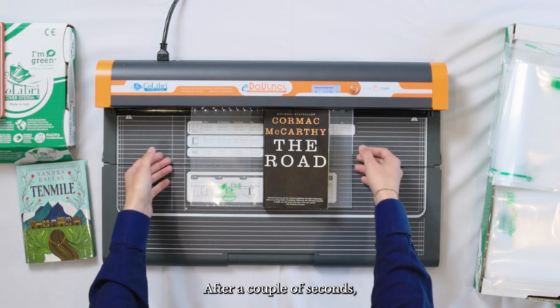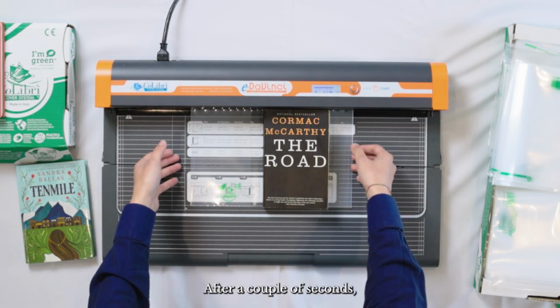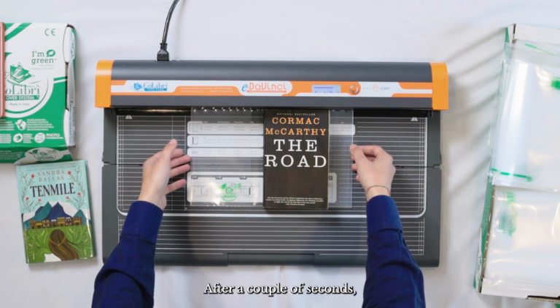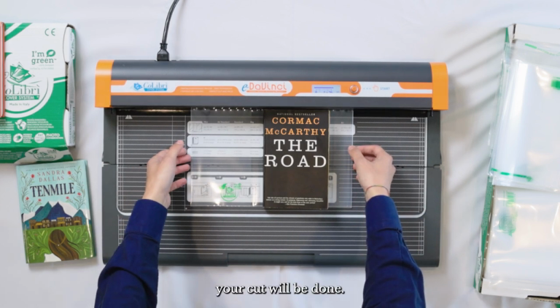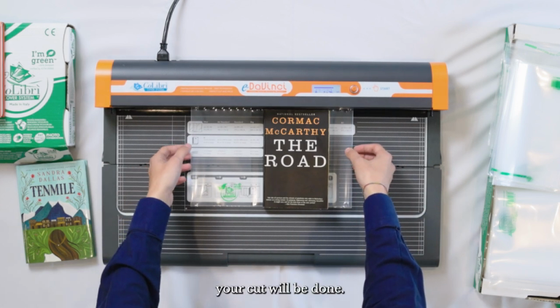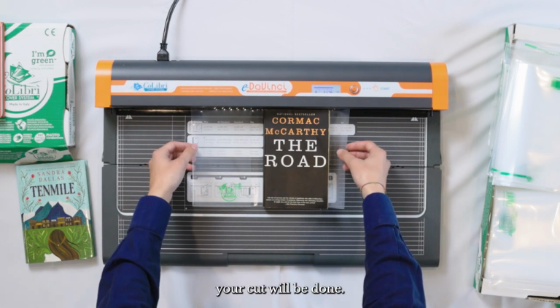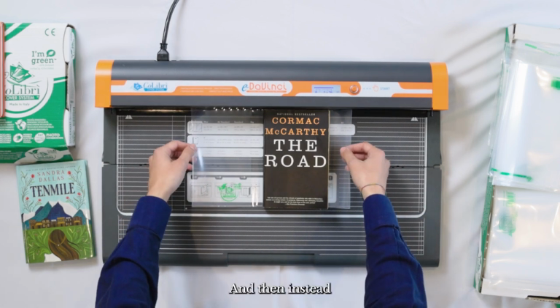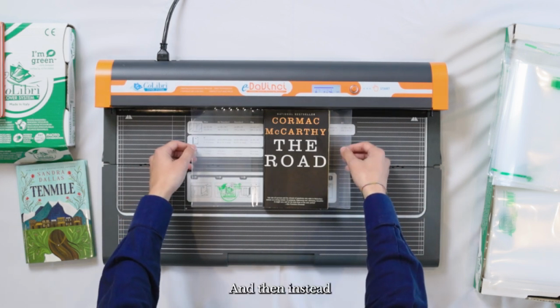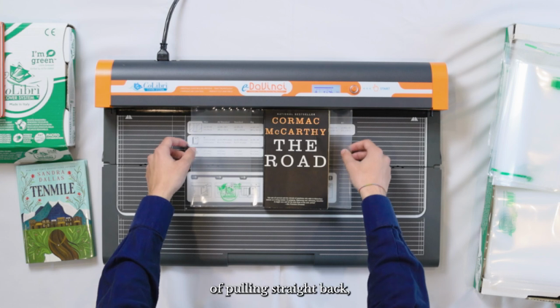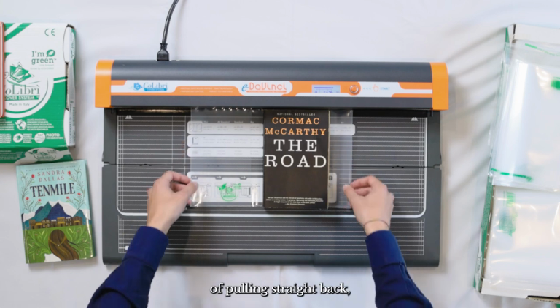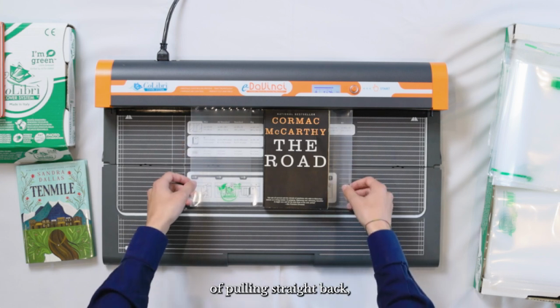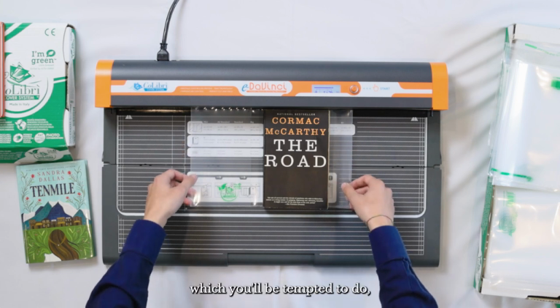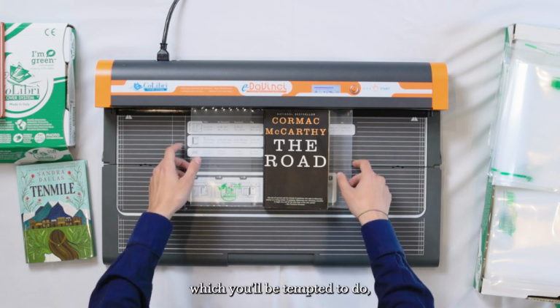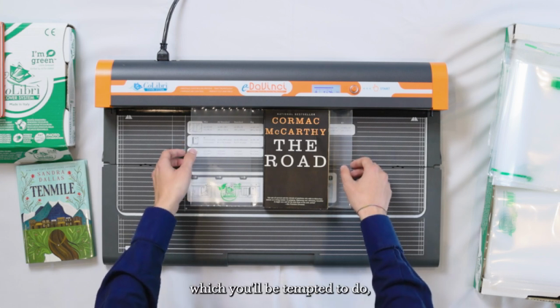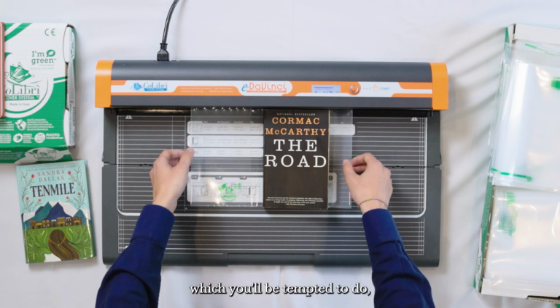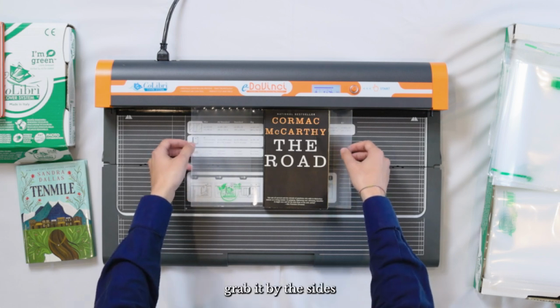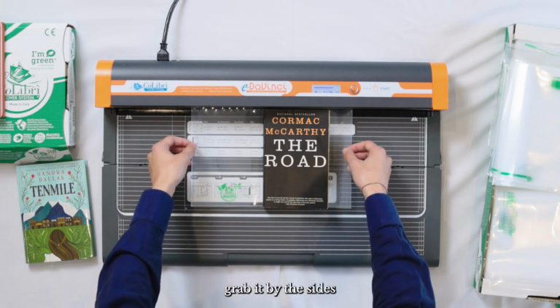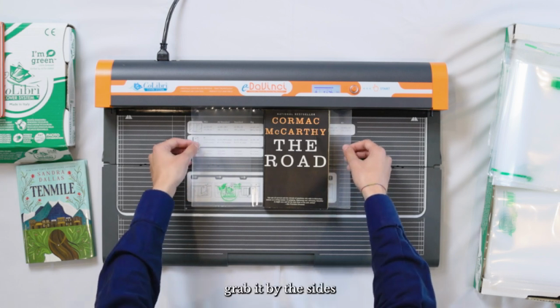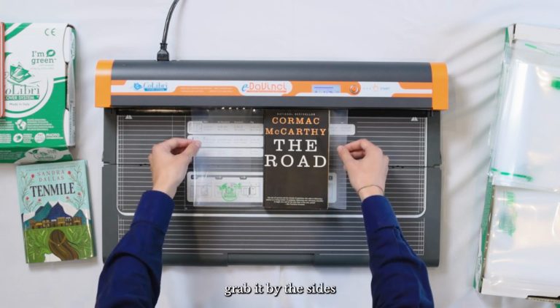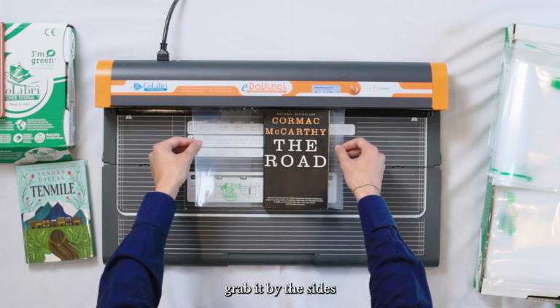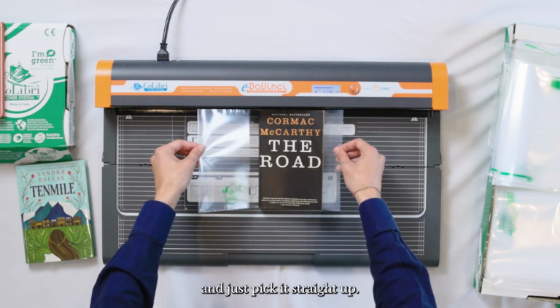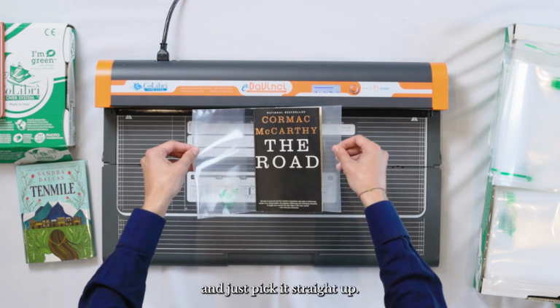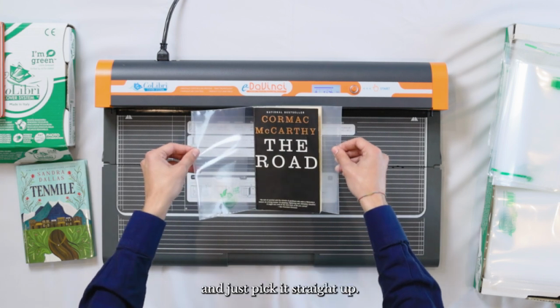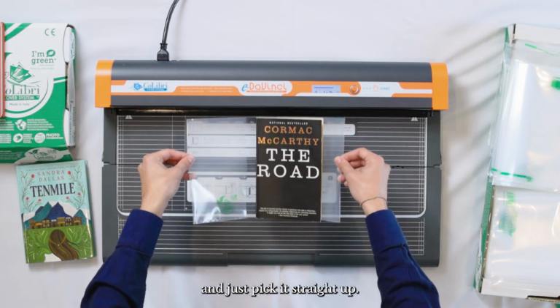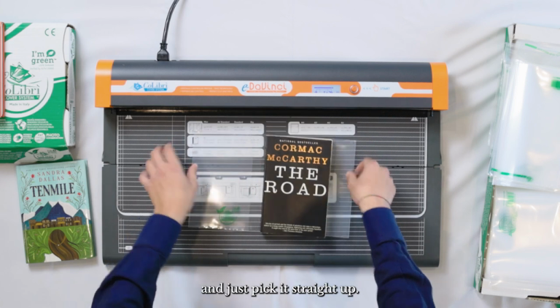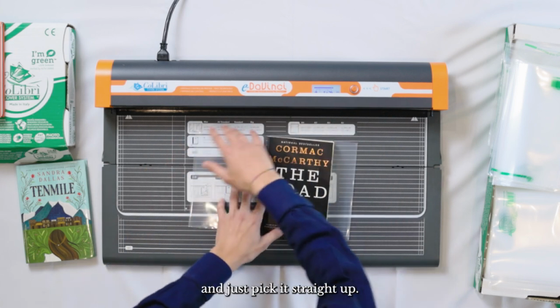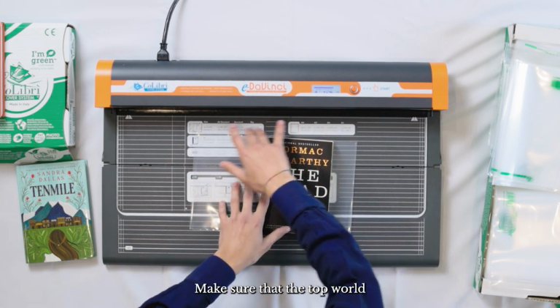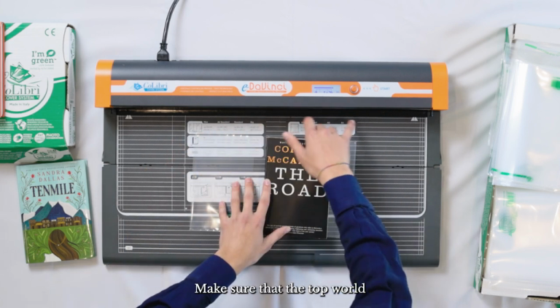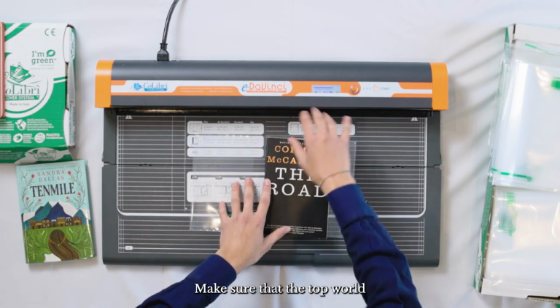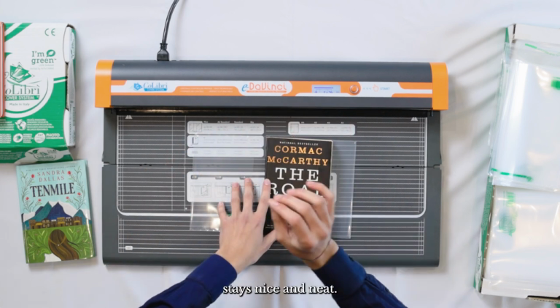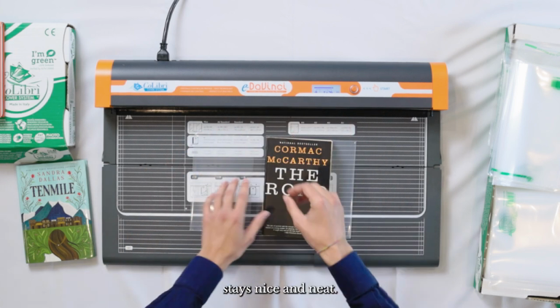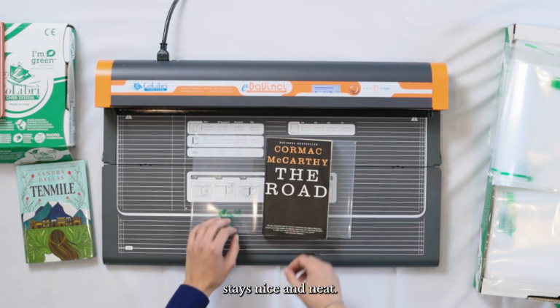After a couple seconds your cut will be done, and then instead of pulling straight back — which you'll be tempted to do — grab it by the sides and just pick it straight up. That makes sure that the top weld stays nice and neat.